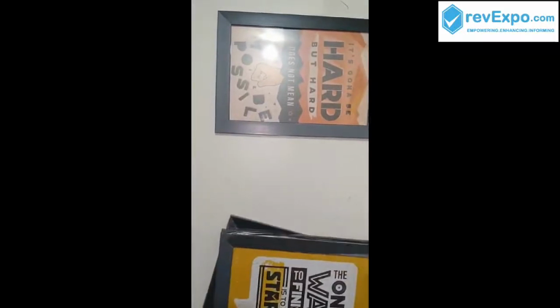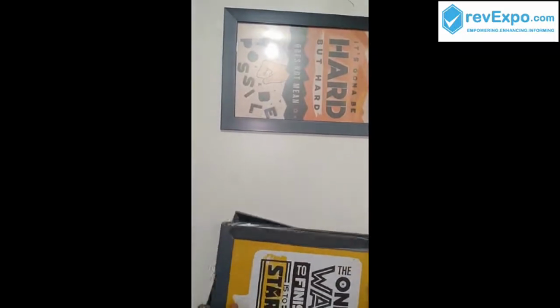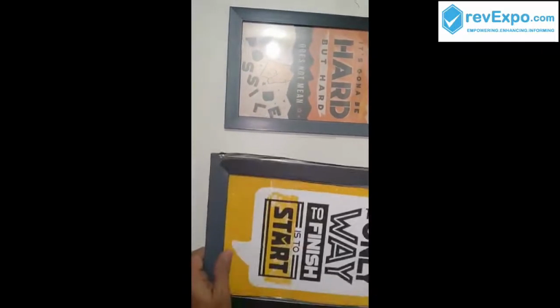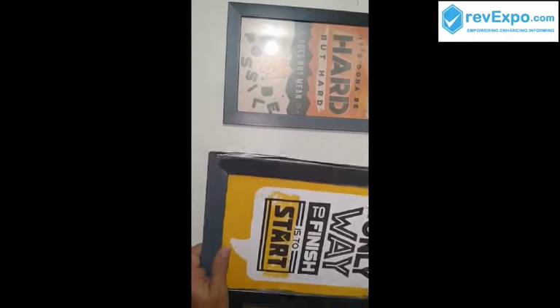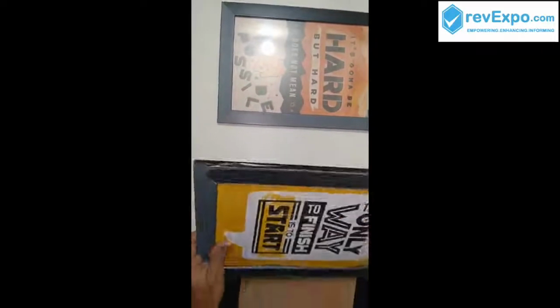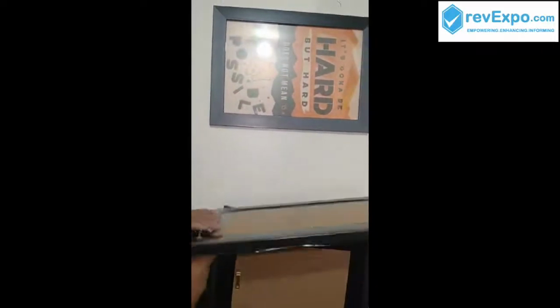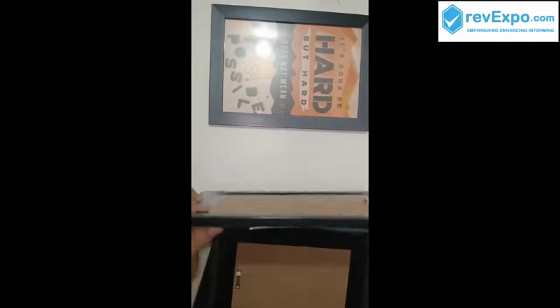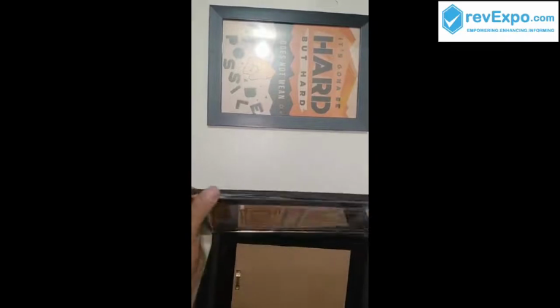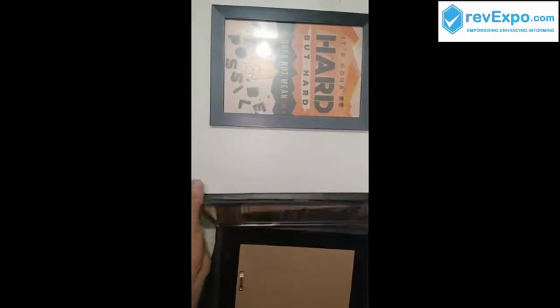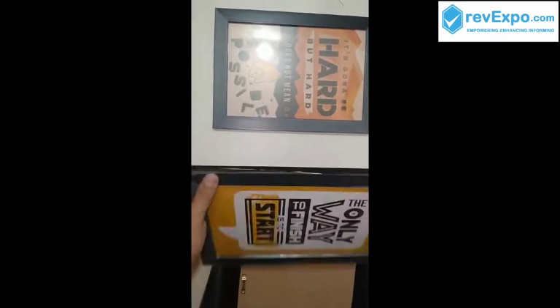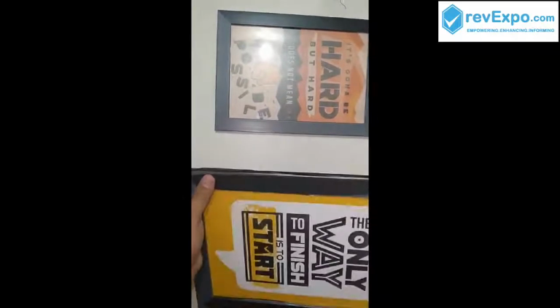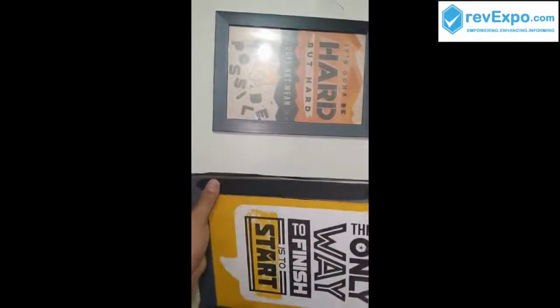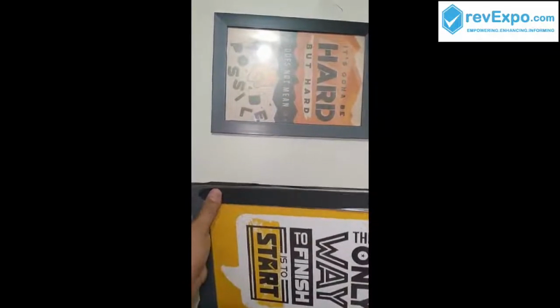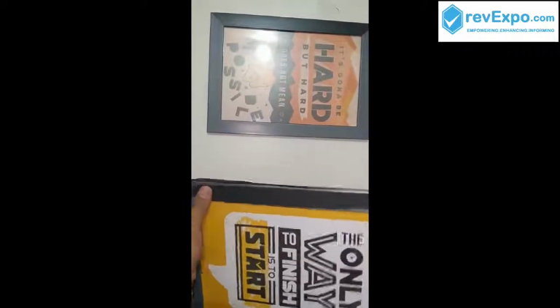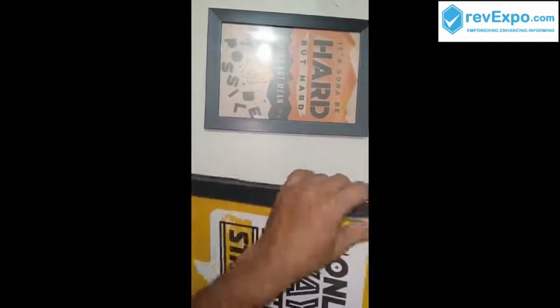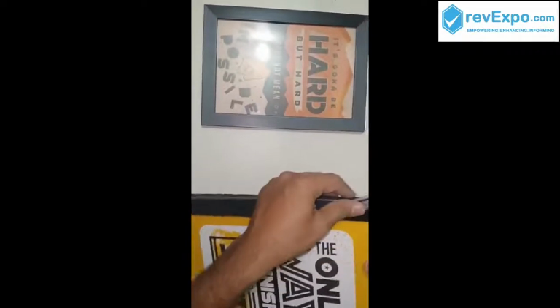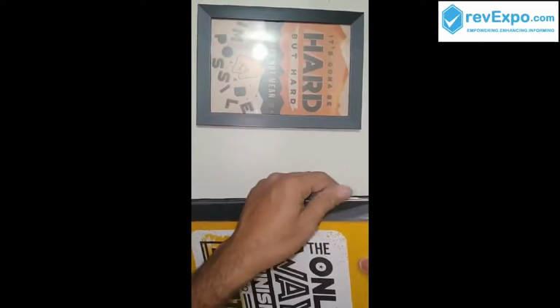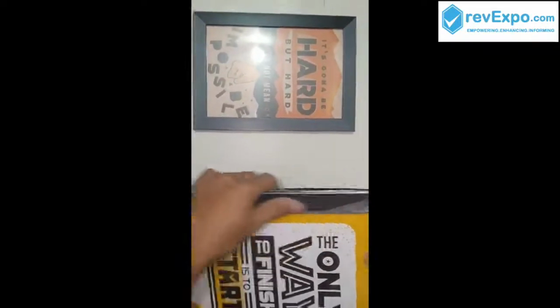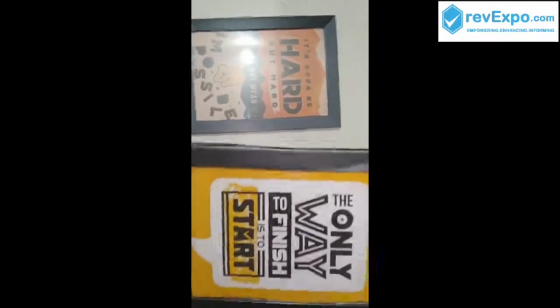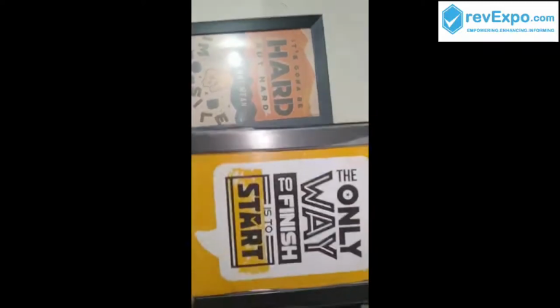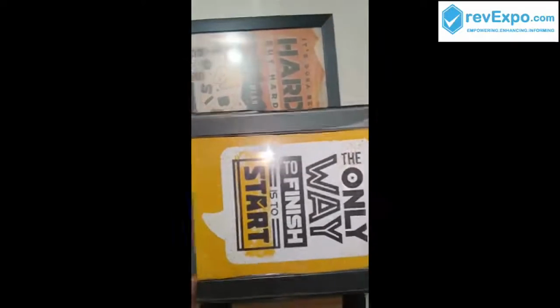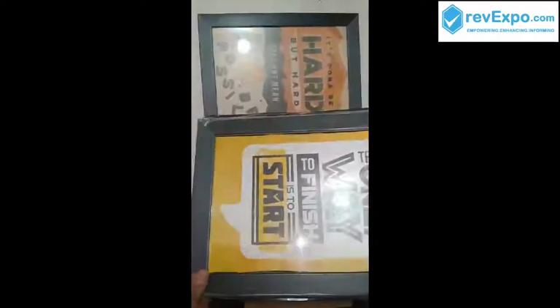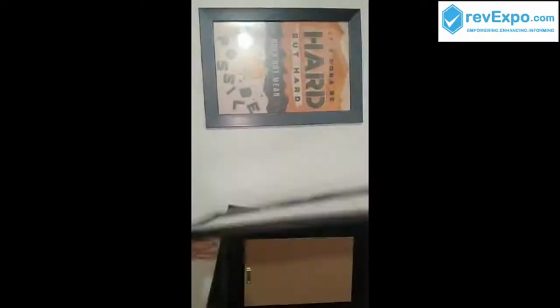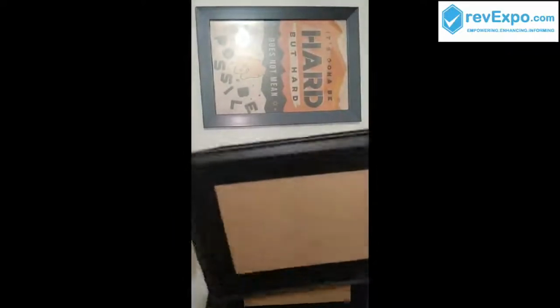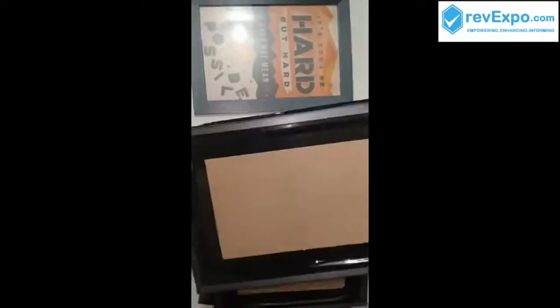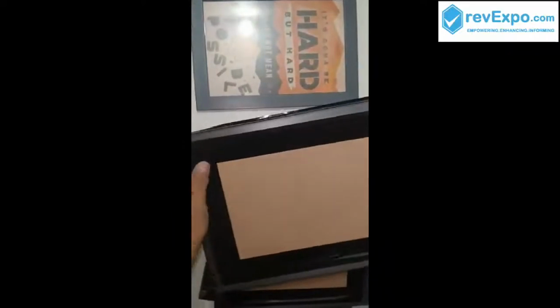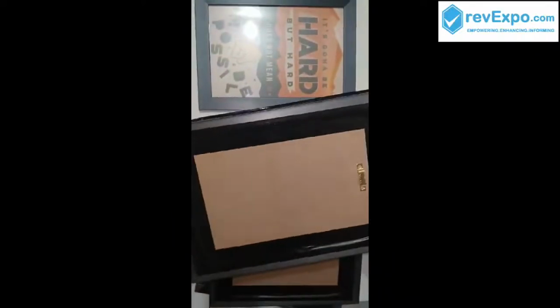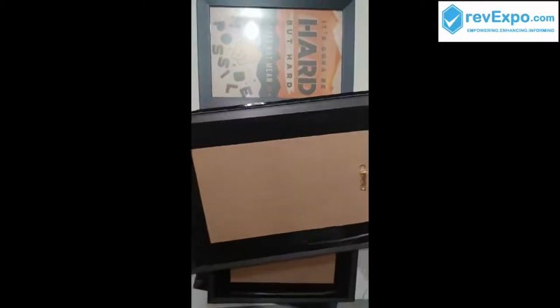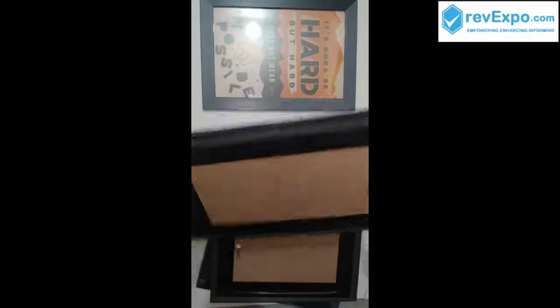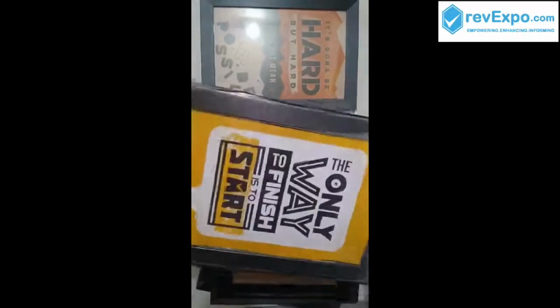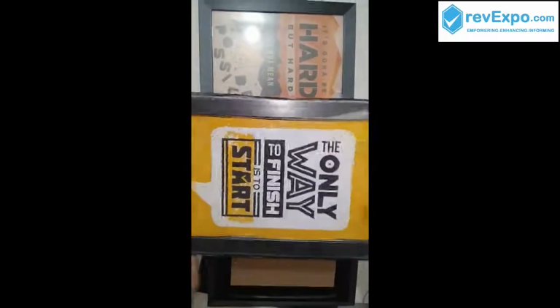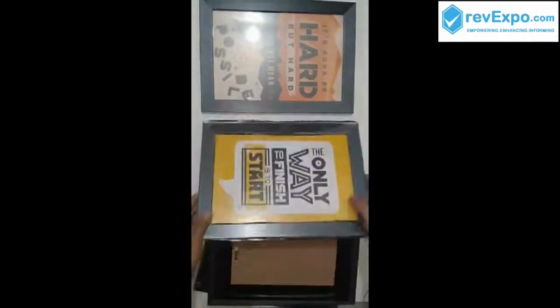This is the second frame — "The only way to finish is to start." The quality of the product is very nice and the finish is very good. It is also protected with a cover to avoid any scratches on the frame.